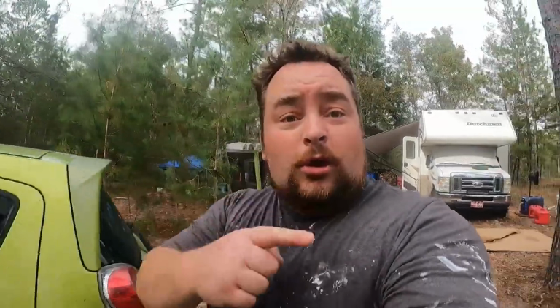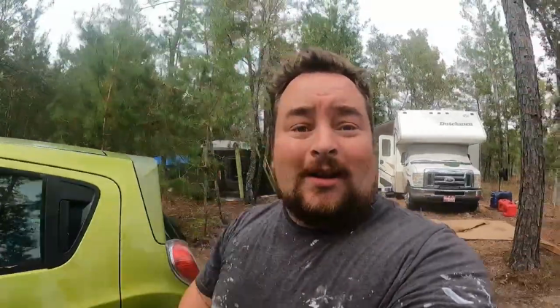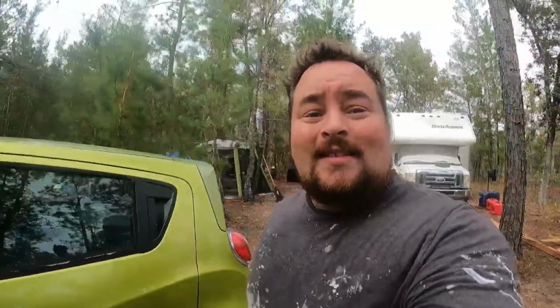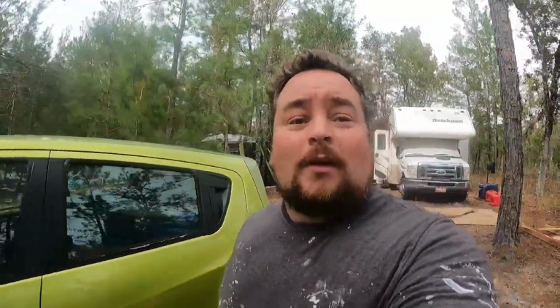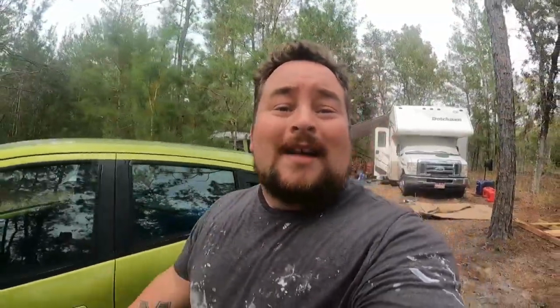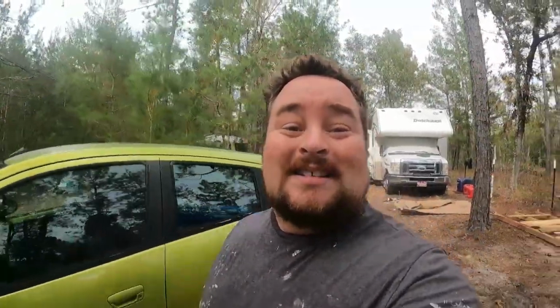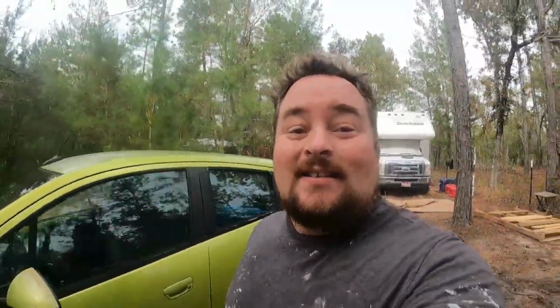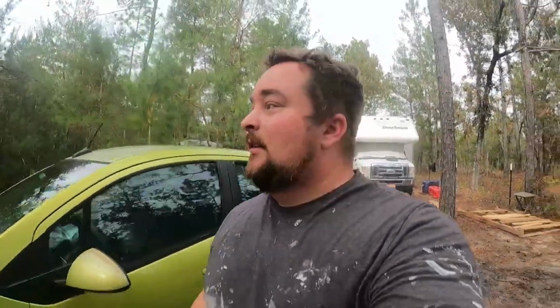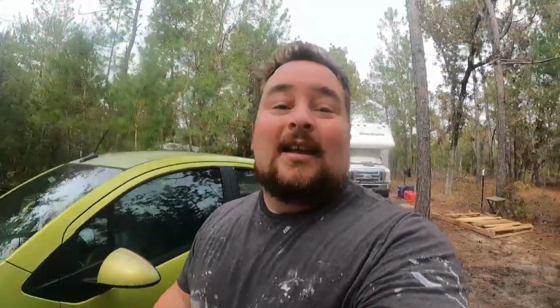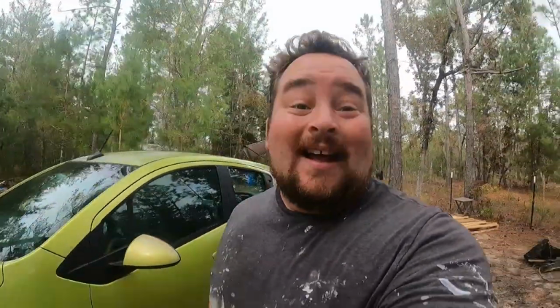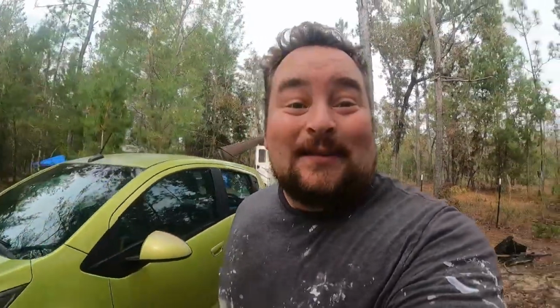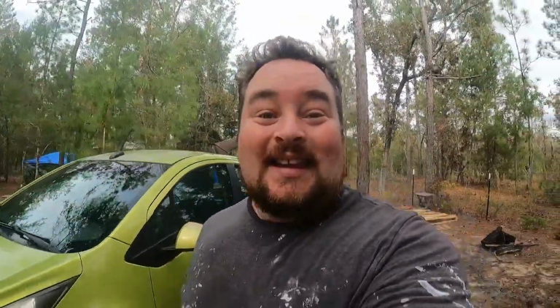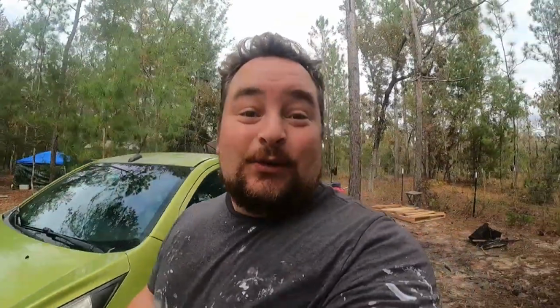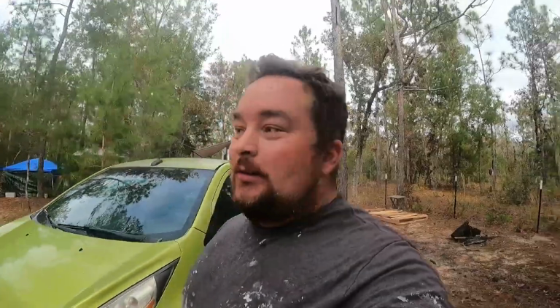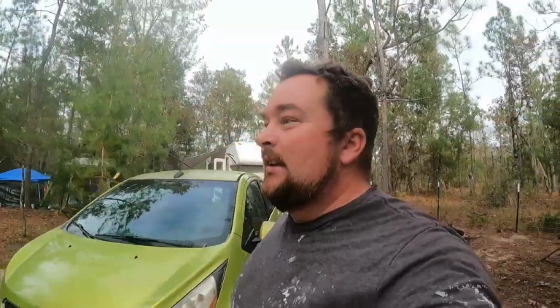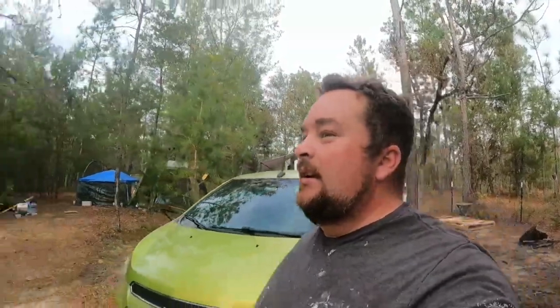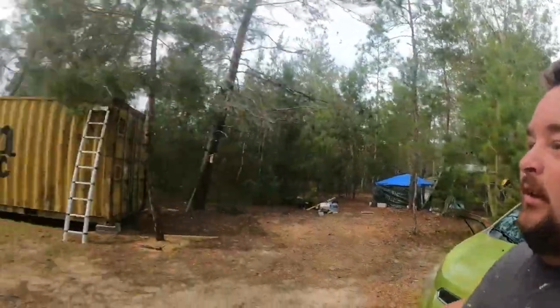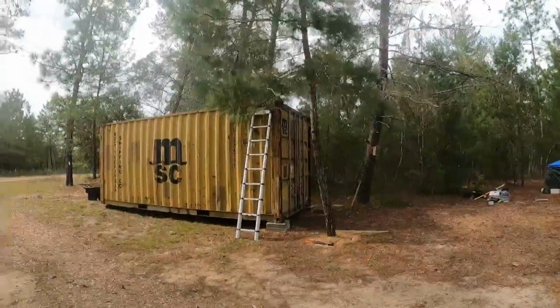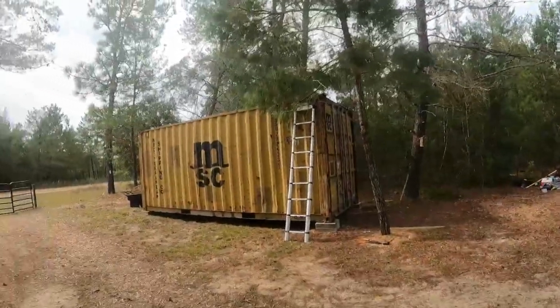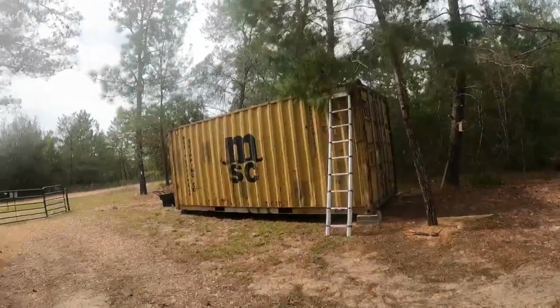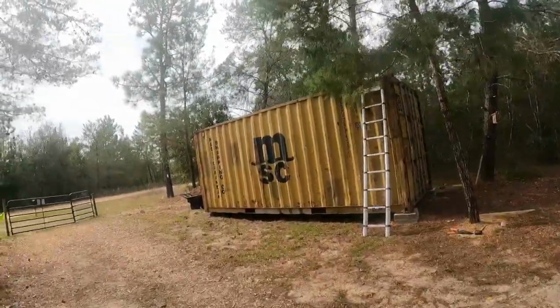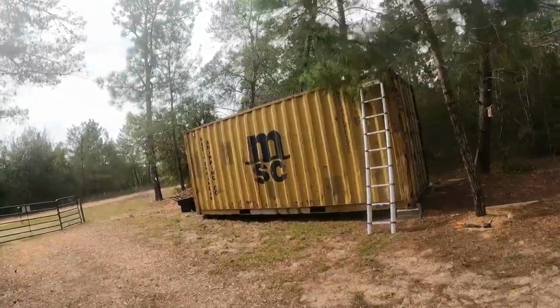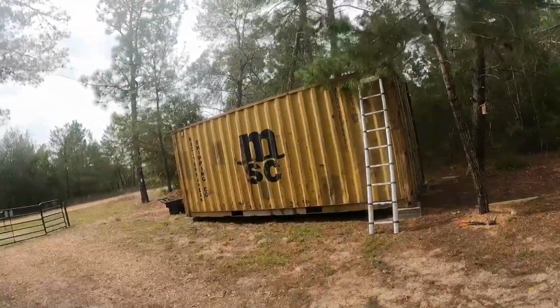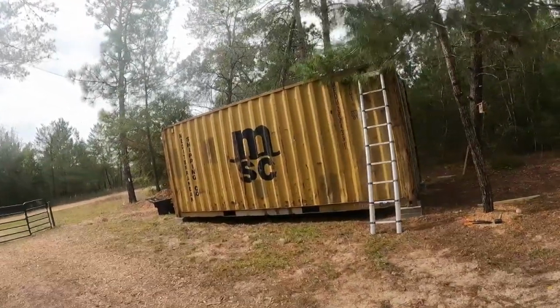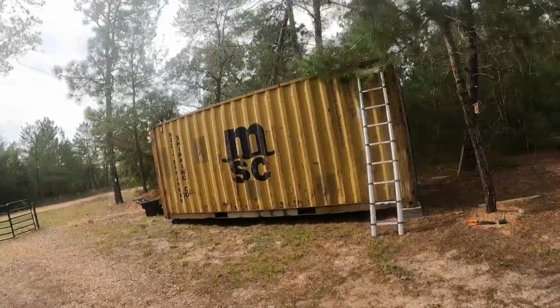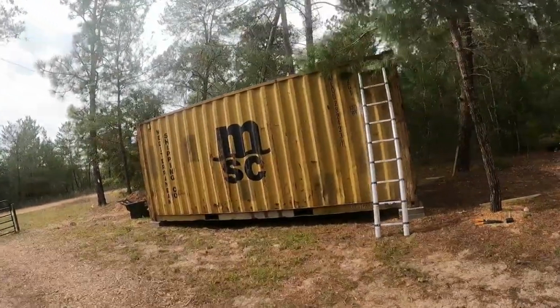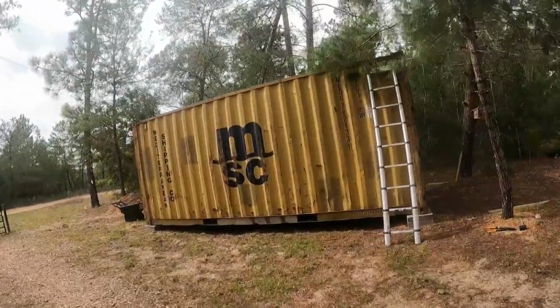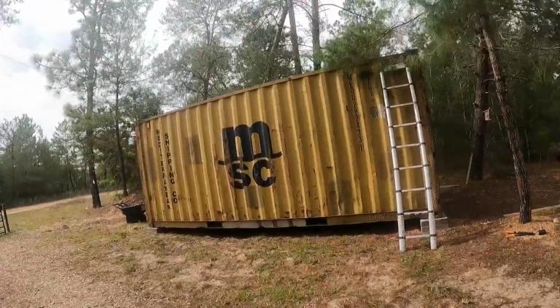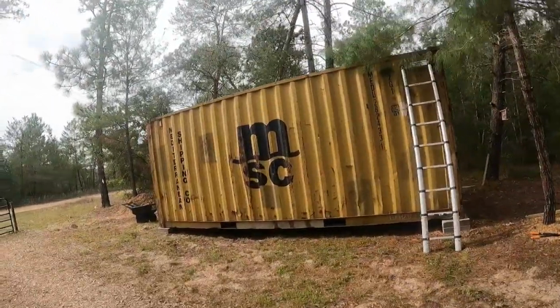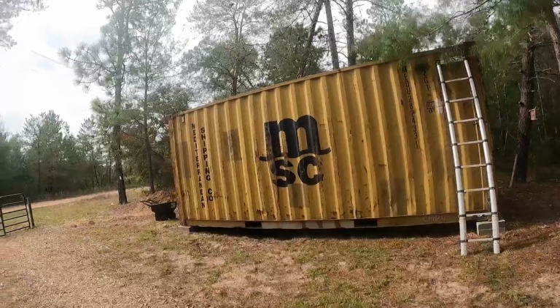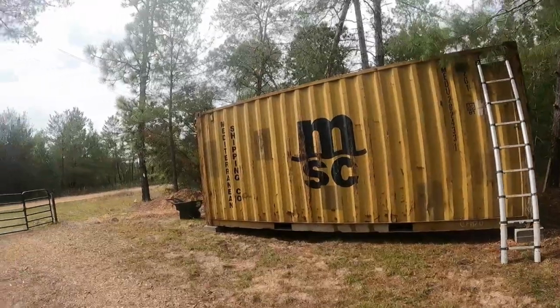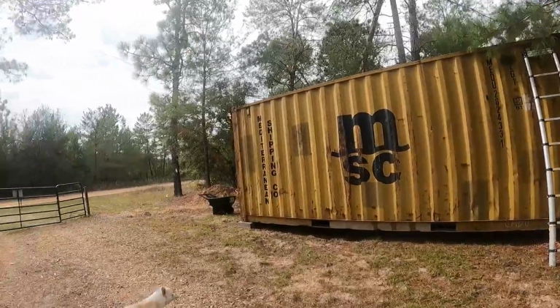Good morning guys and welcome back to the channel. I got some exciting news — look what came in. This is our 20 foot by 8 foot shipping container.